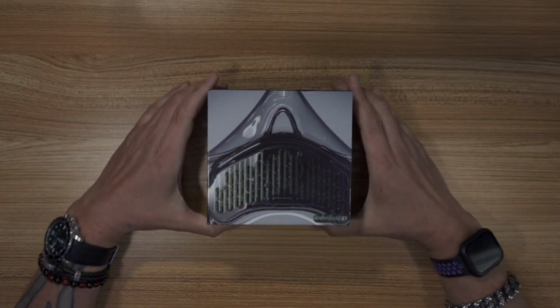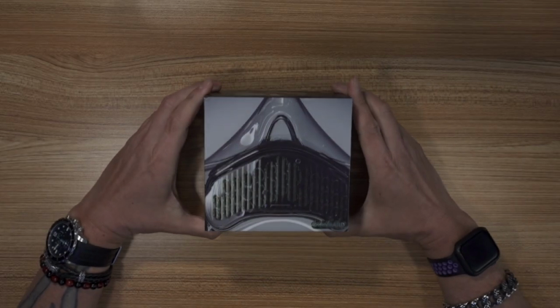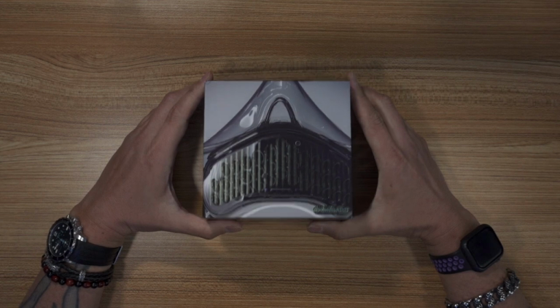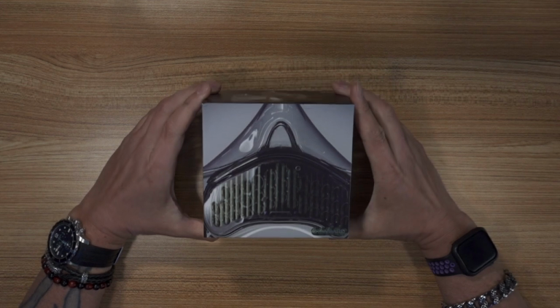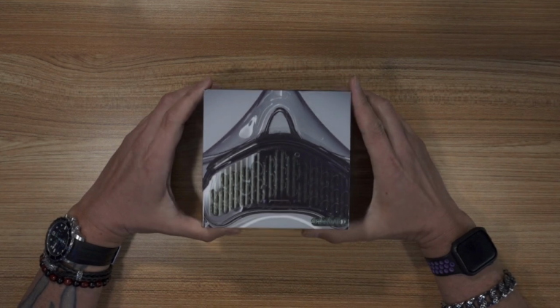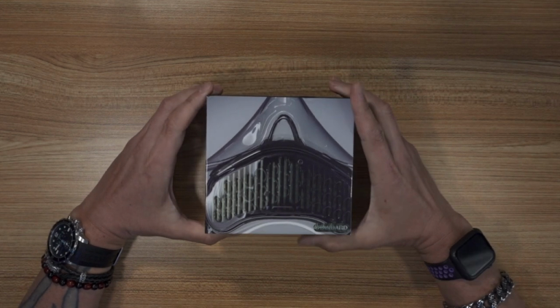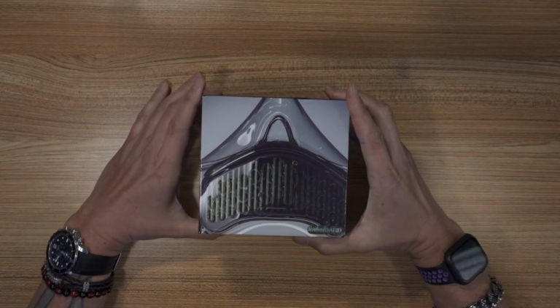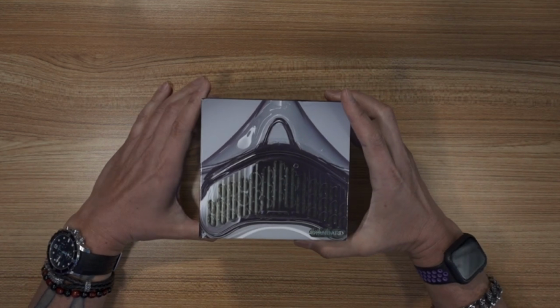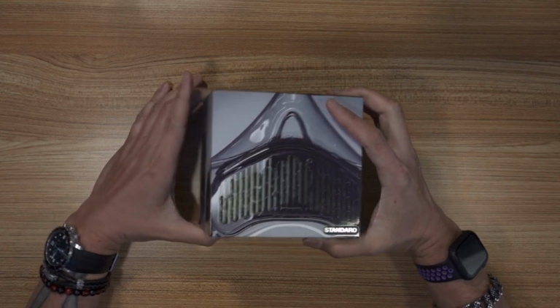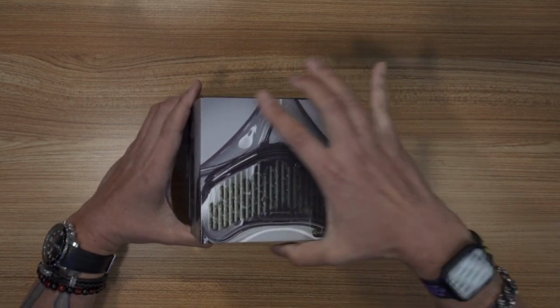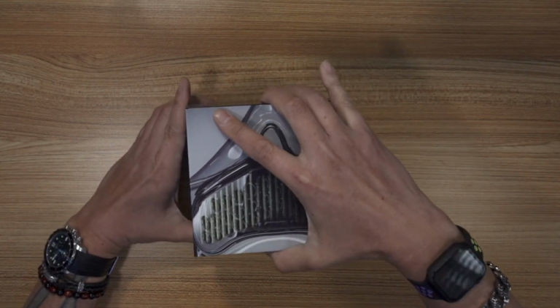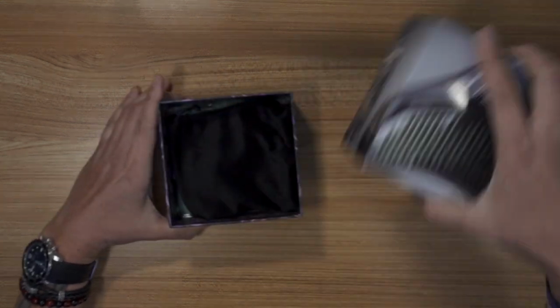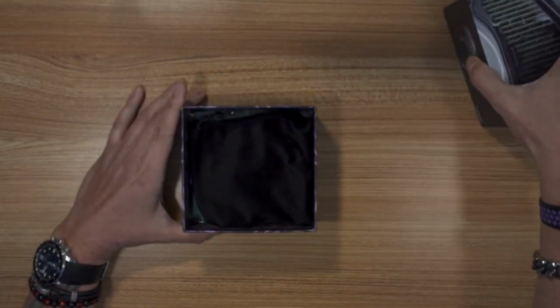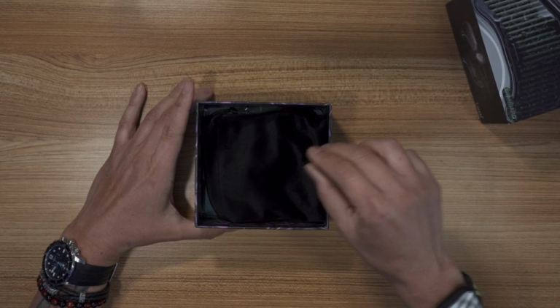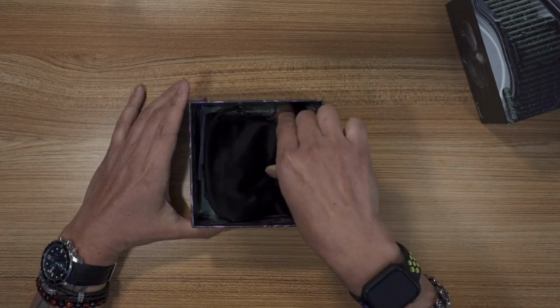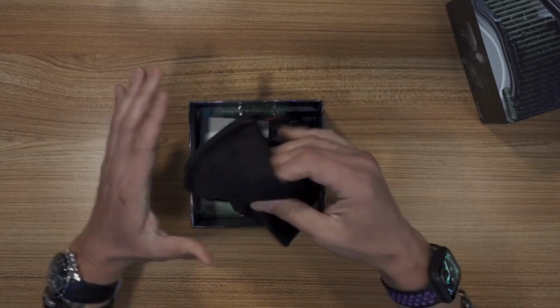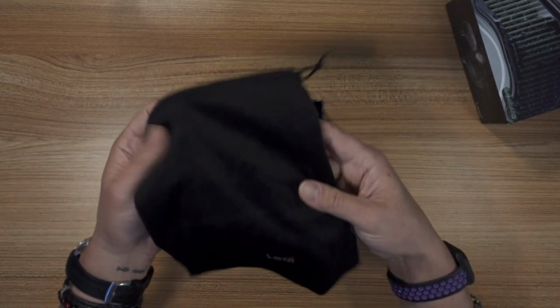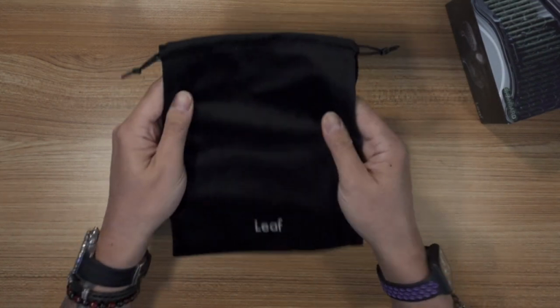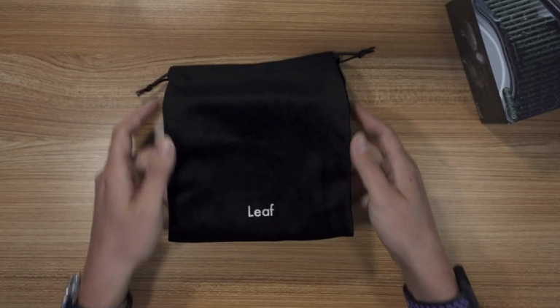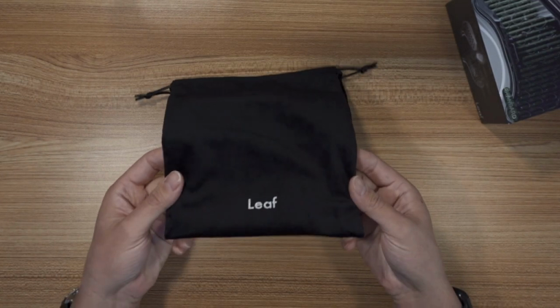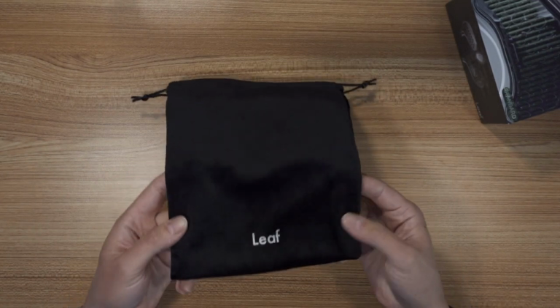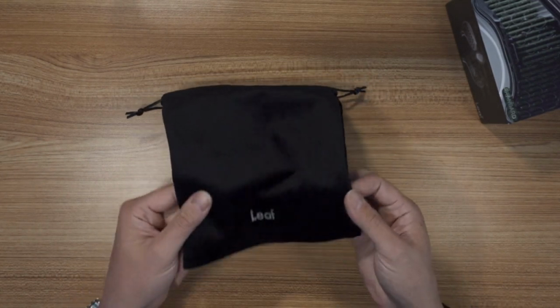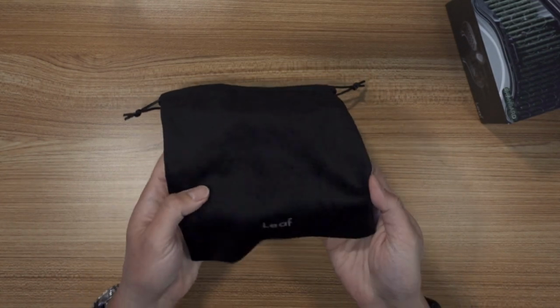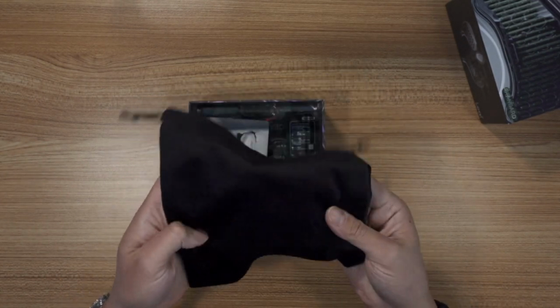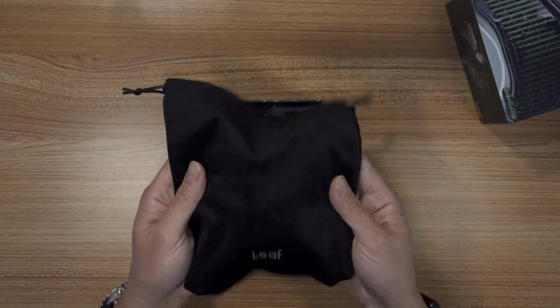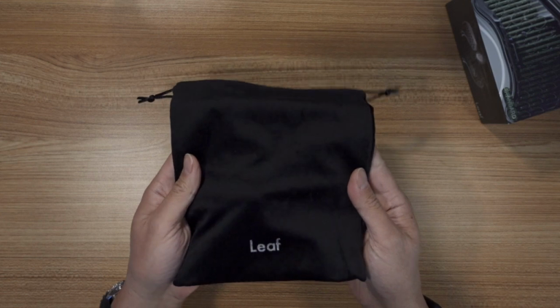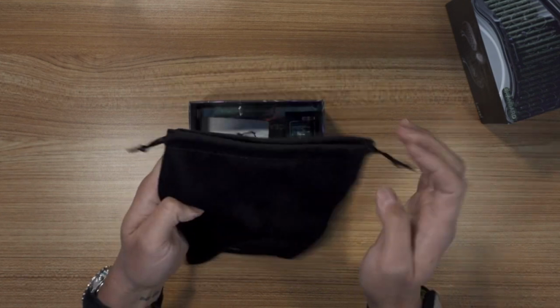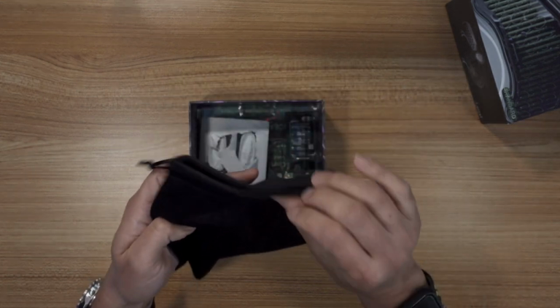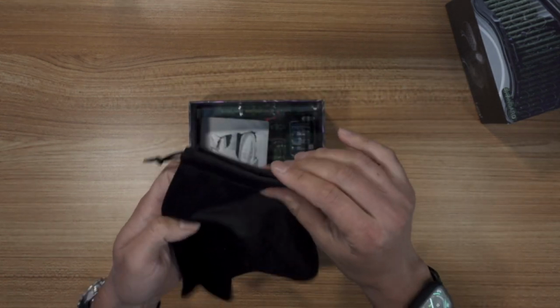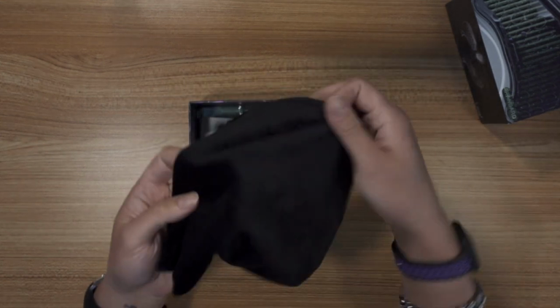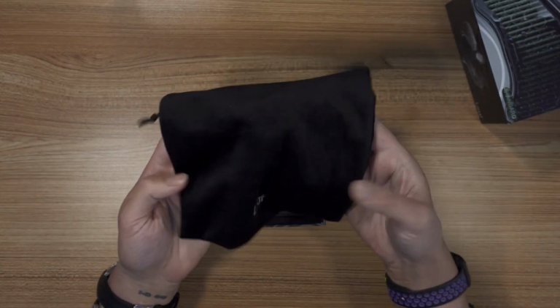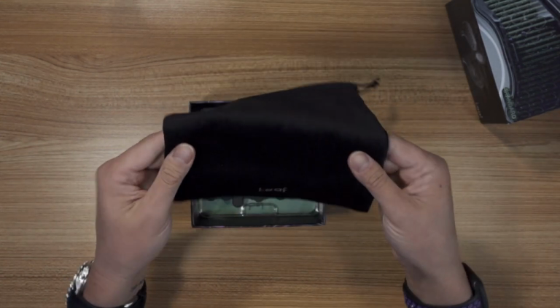Here it is, right here. This is the box that it came in. It's a decent box. It comes with this nice soft velvety bag that you can put it in, but I'm never going to use it.